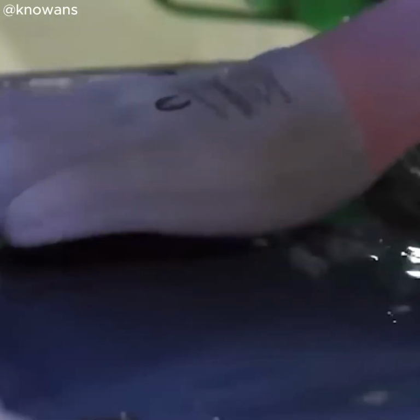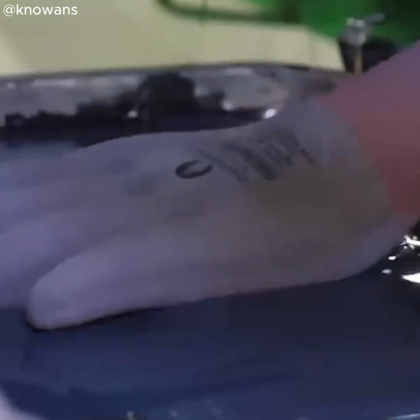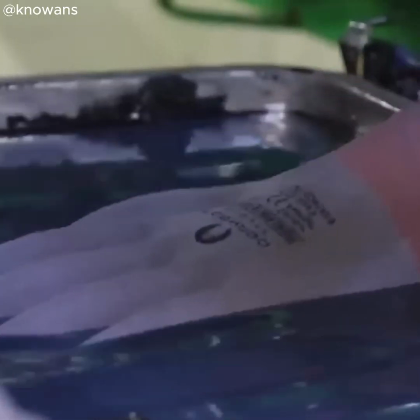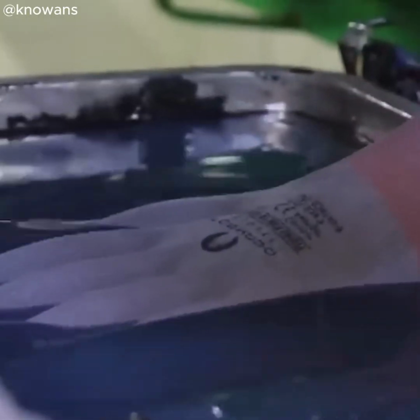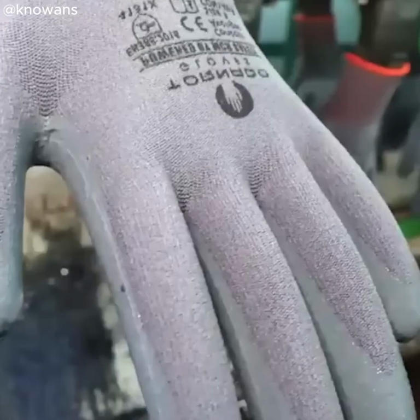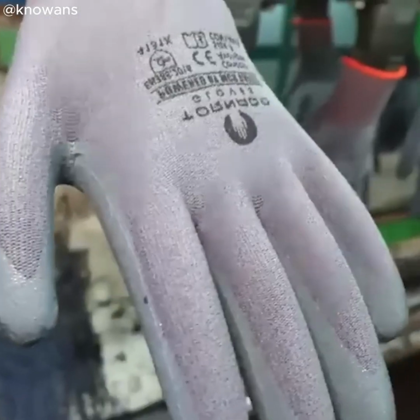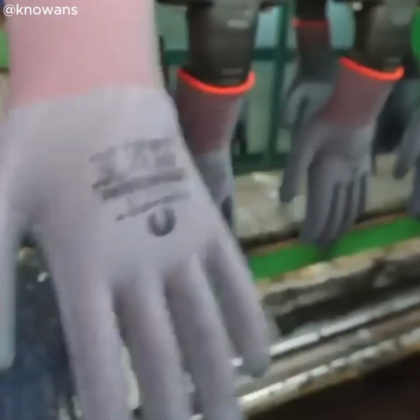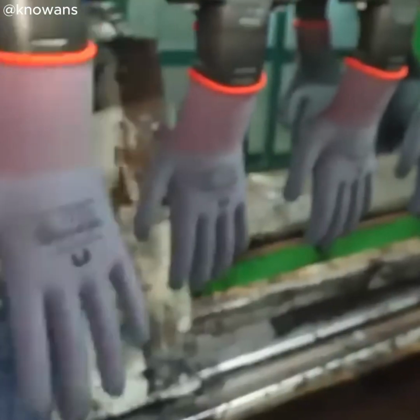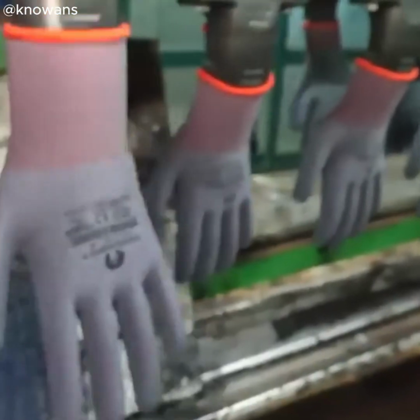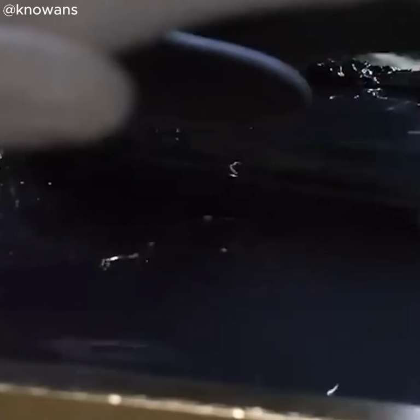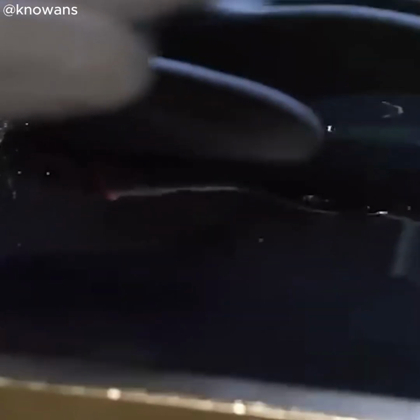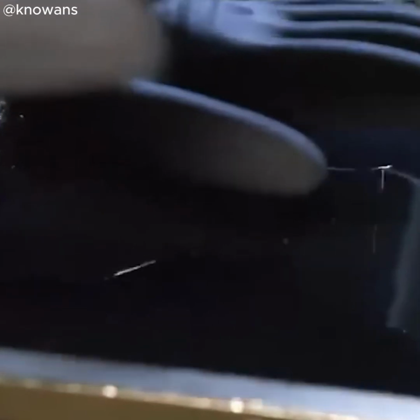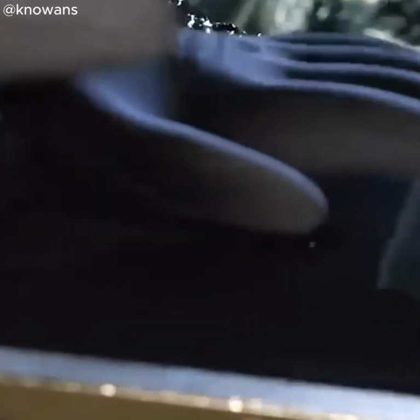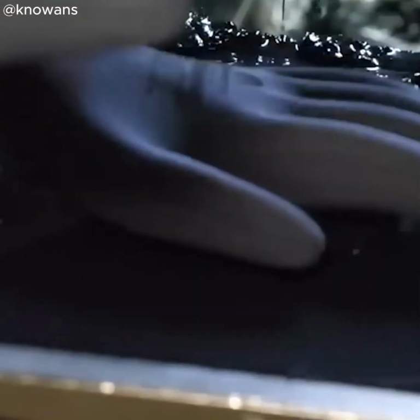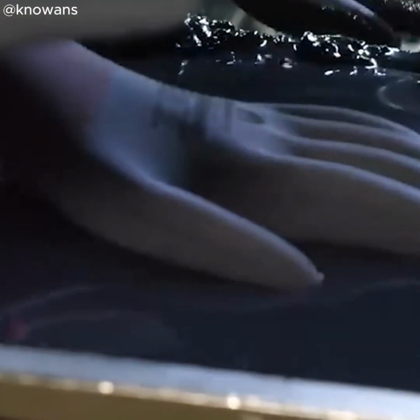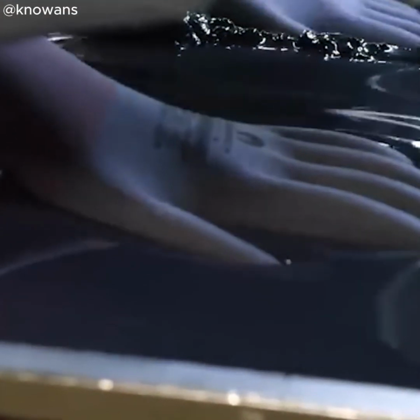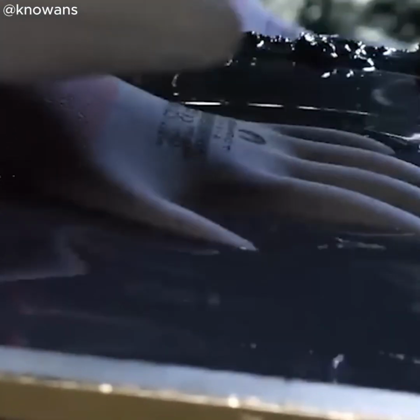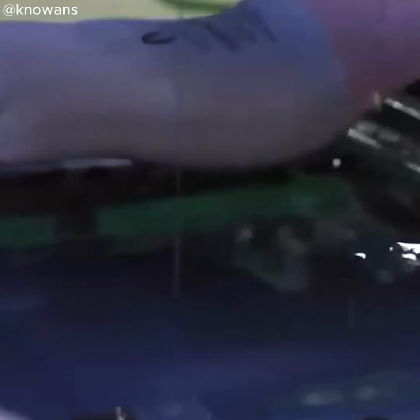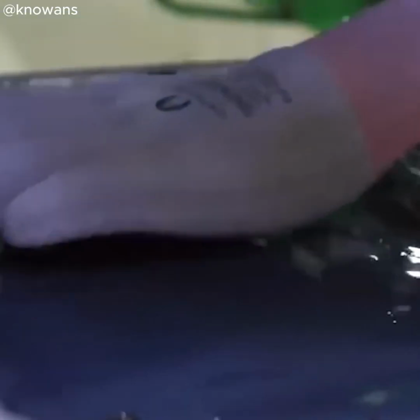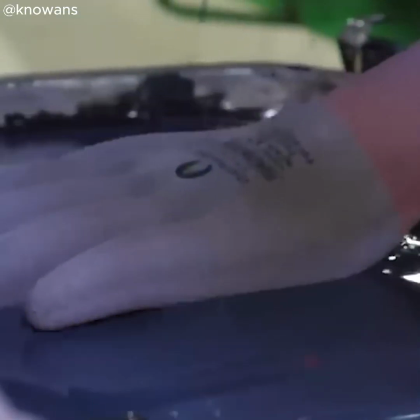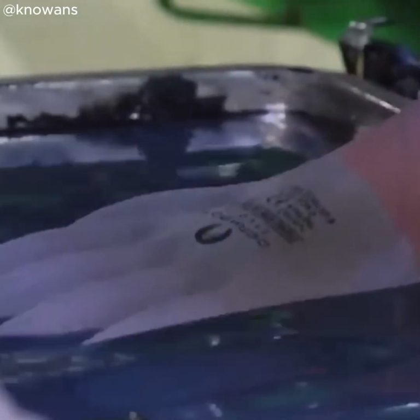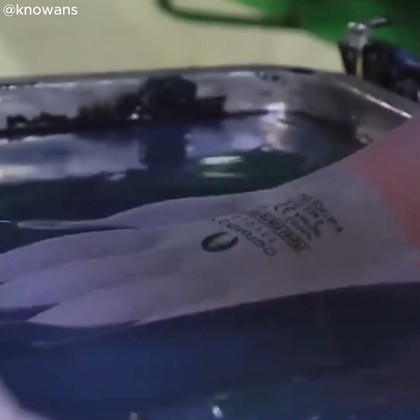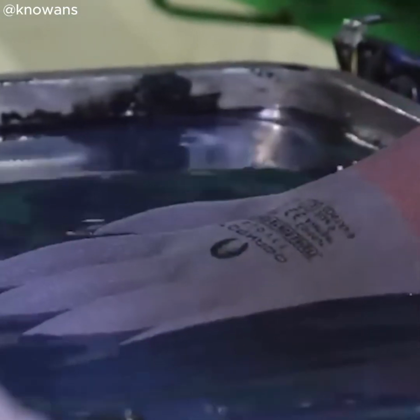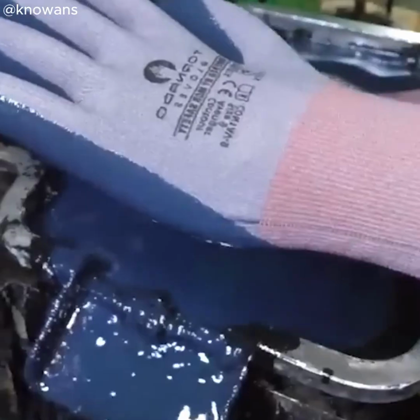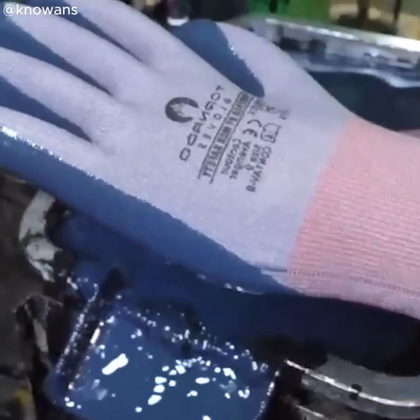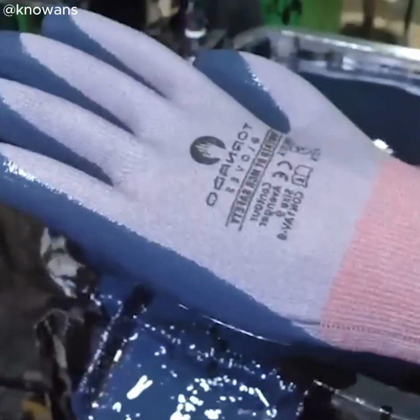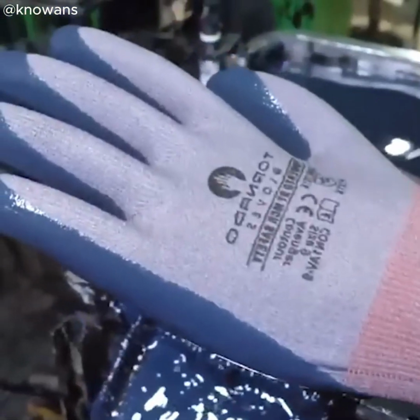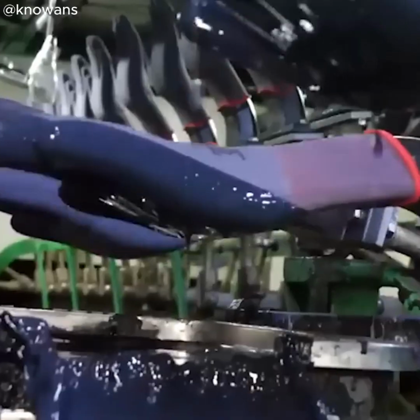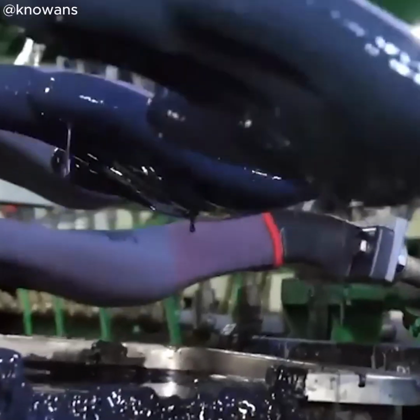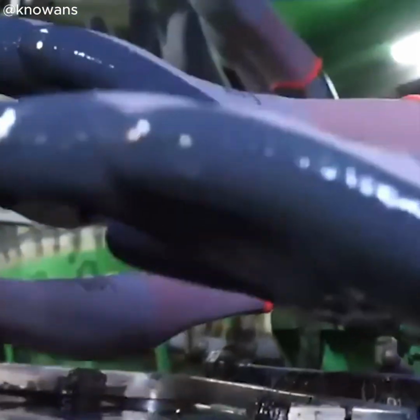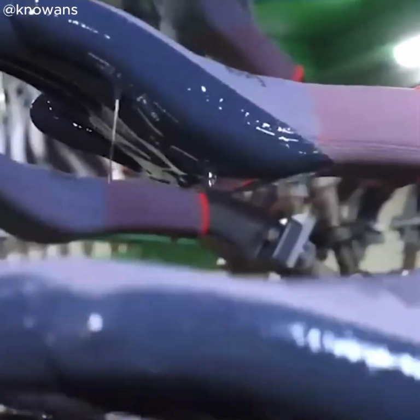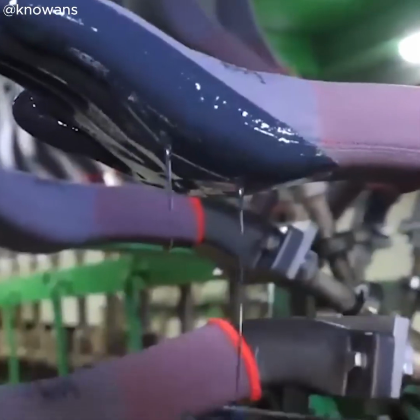The material is then dipped to enhance durability and provide anti-slip properties. It even protects hands from harmful dust and debris.